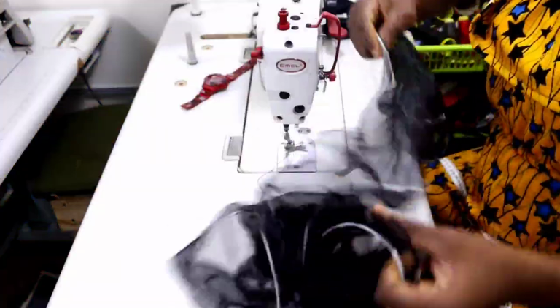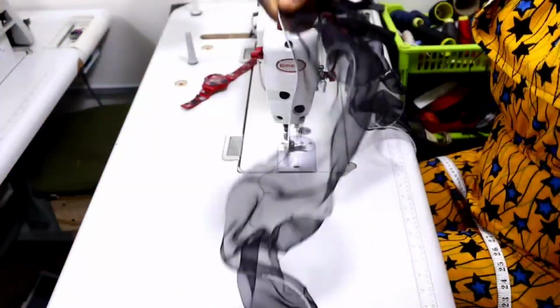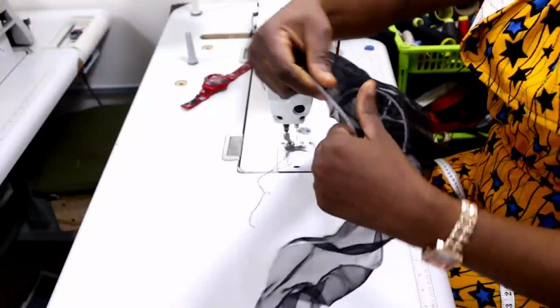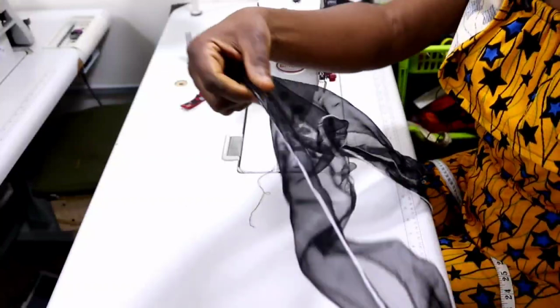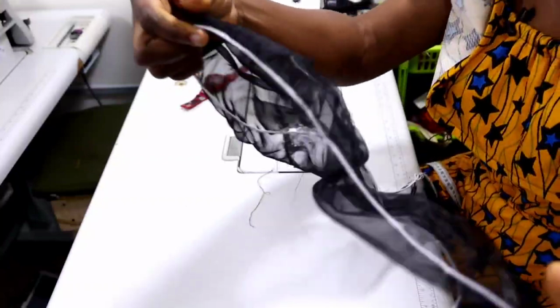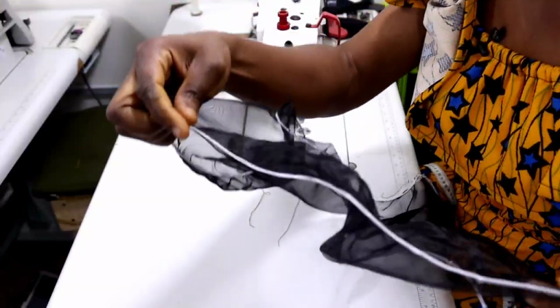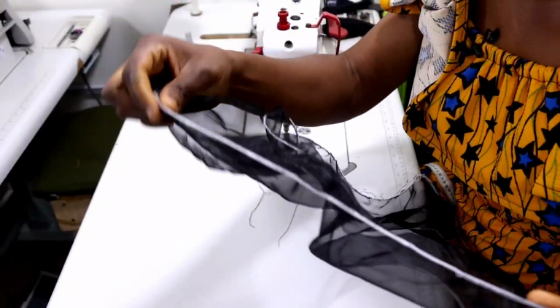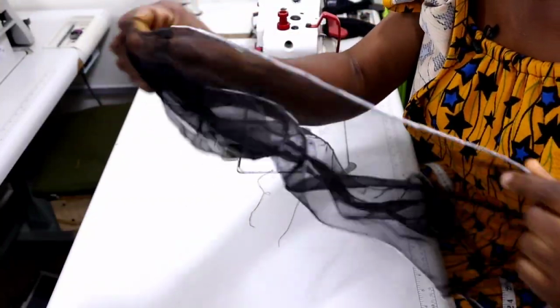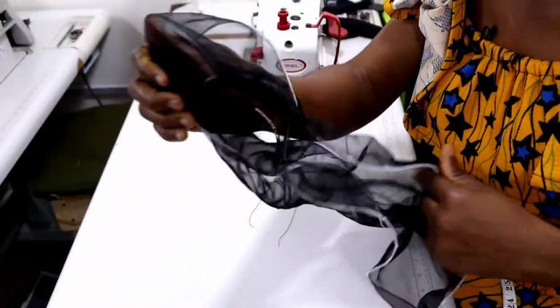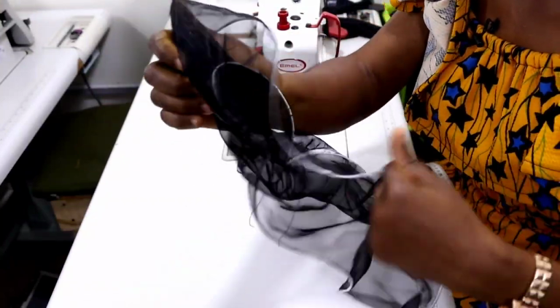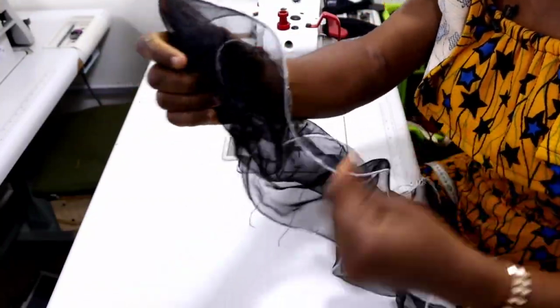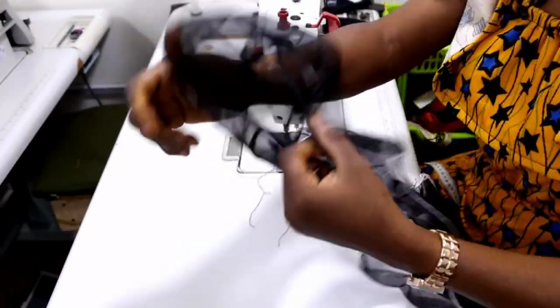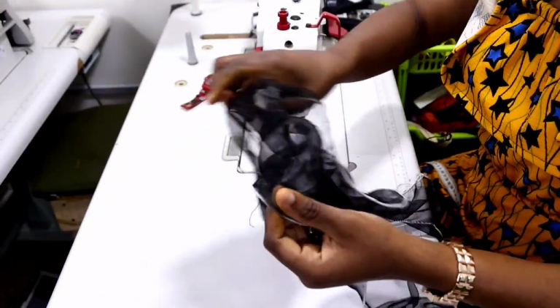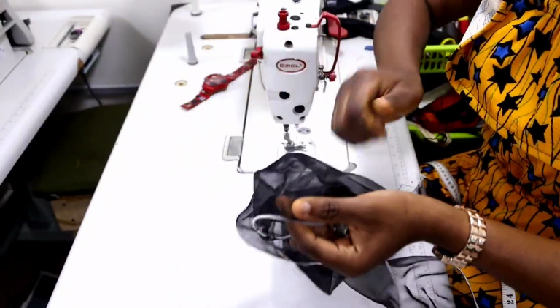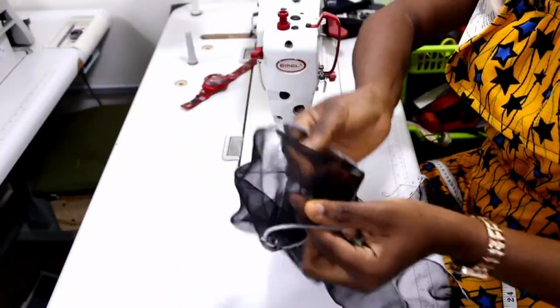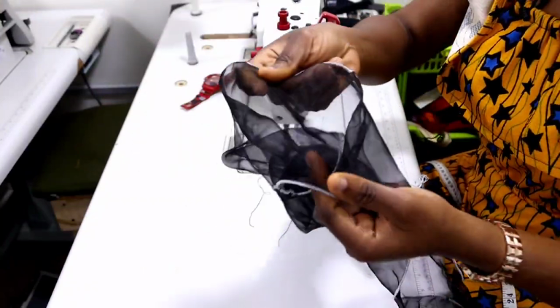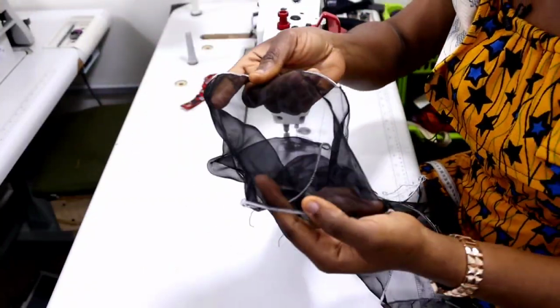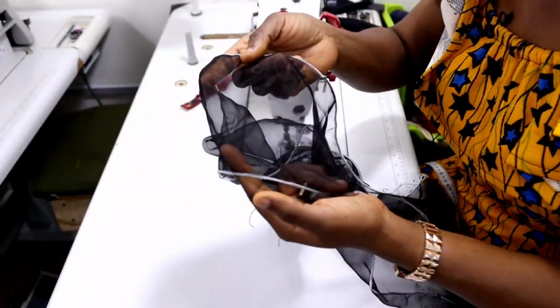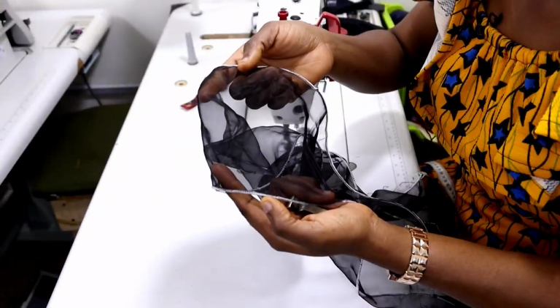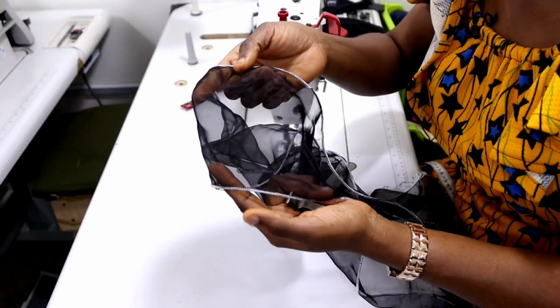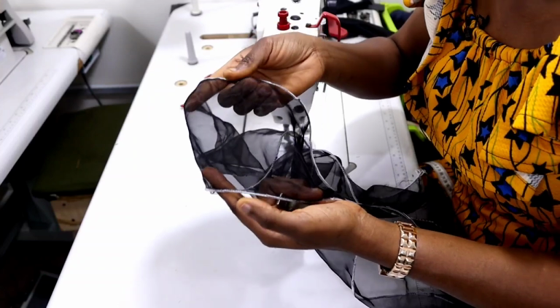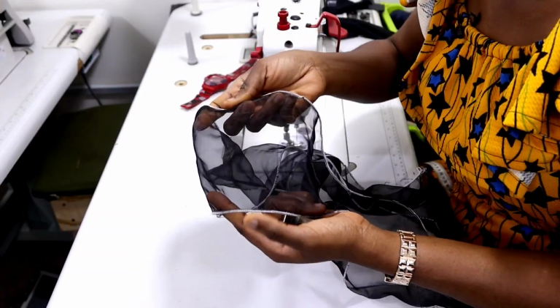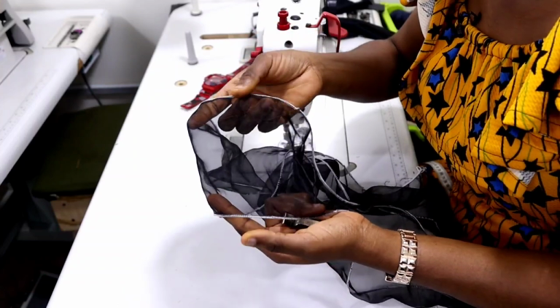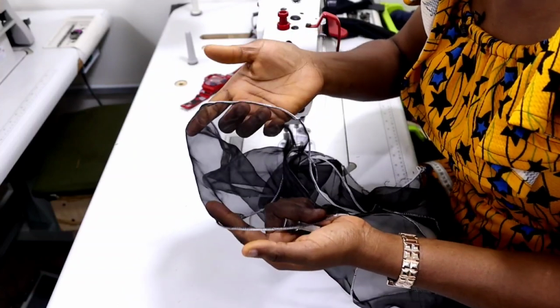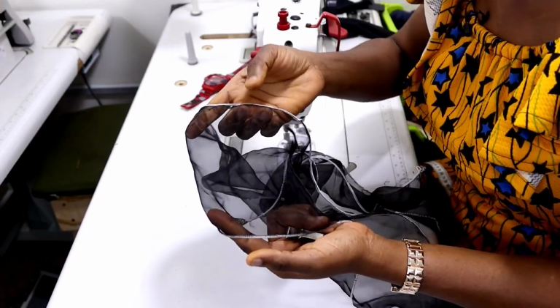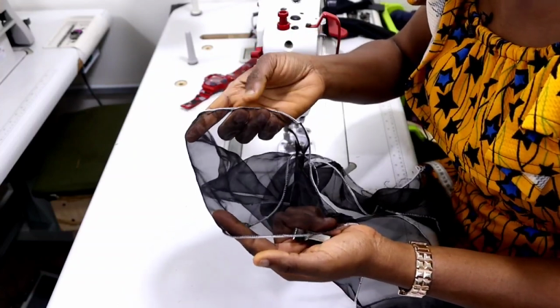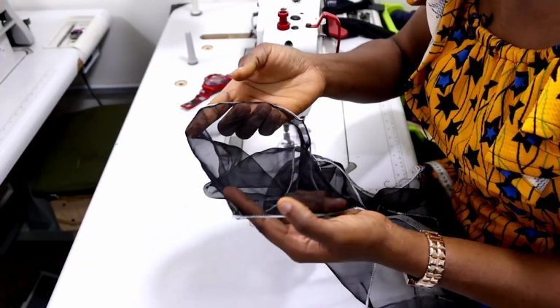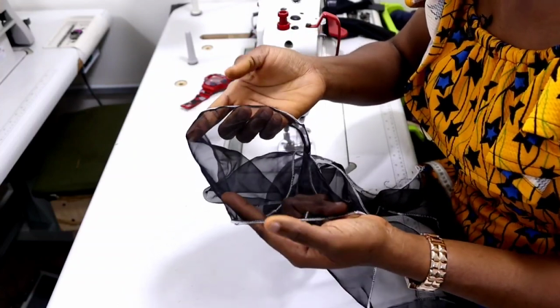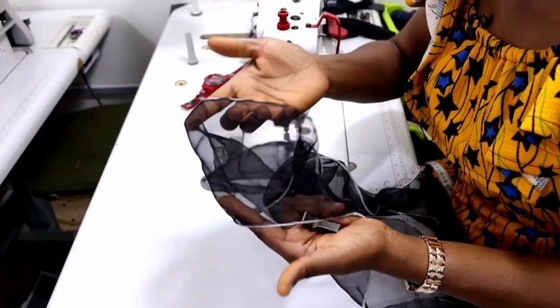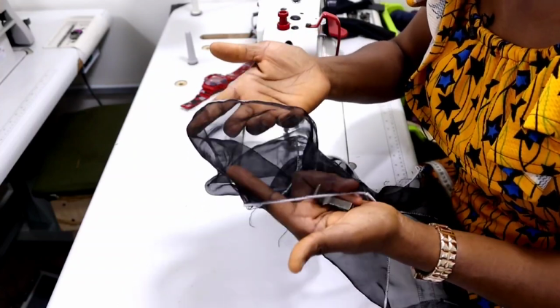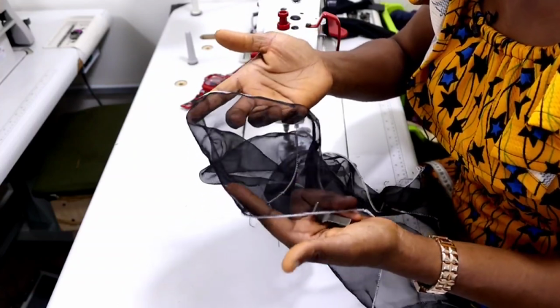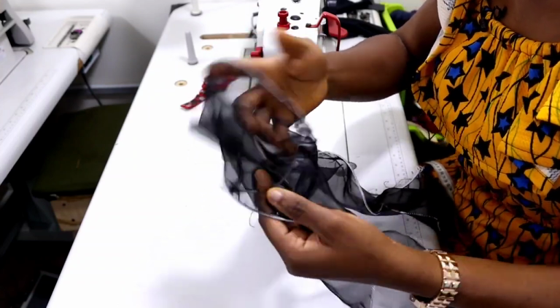As you can see, I've weaved both the top and bottom edges — both sides are done.